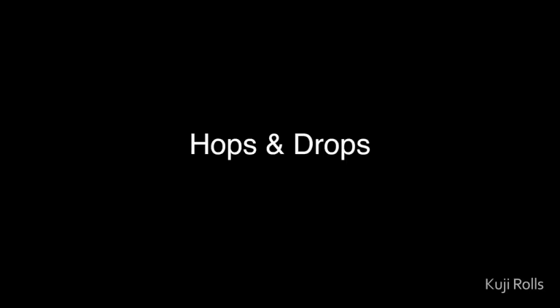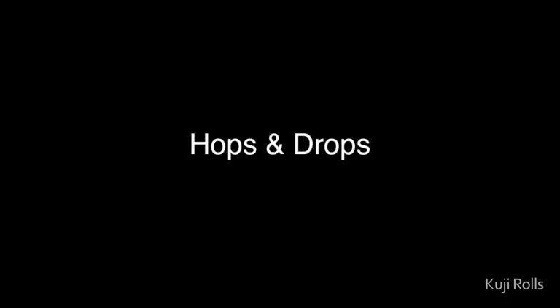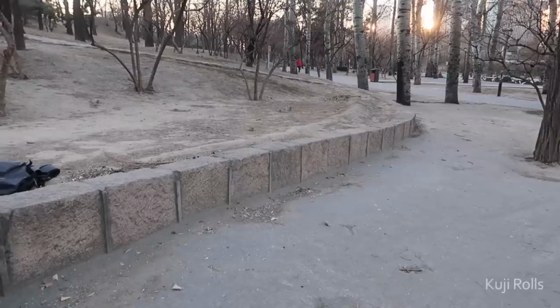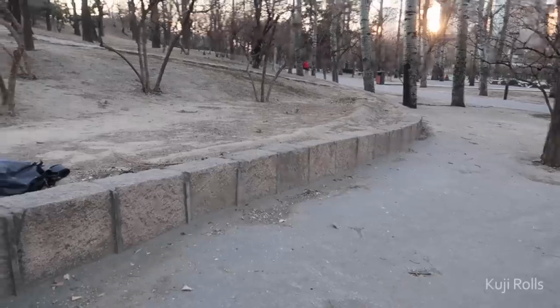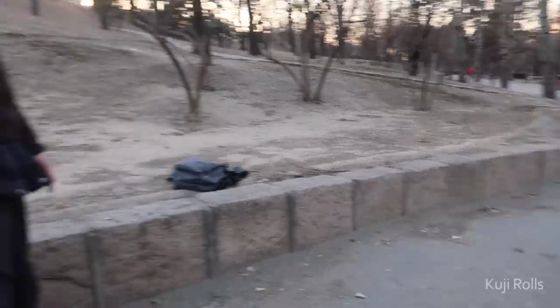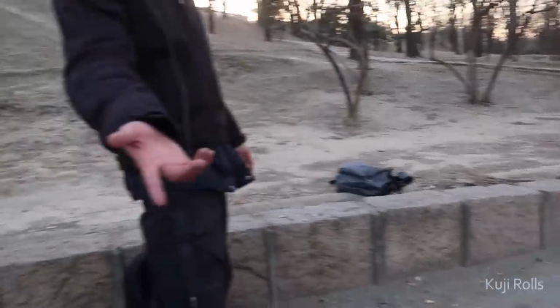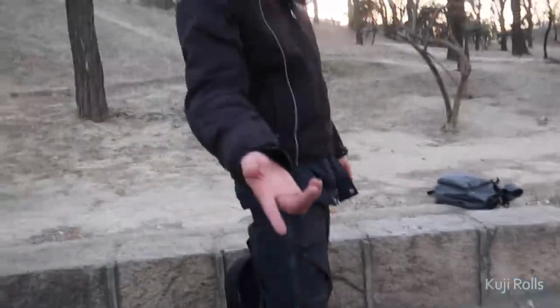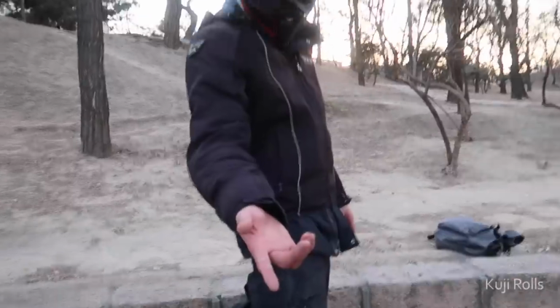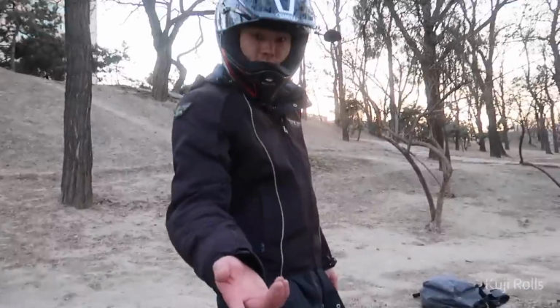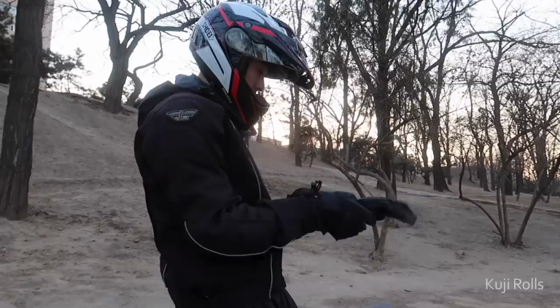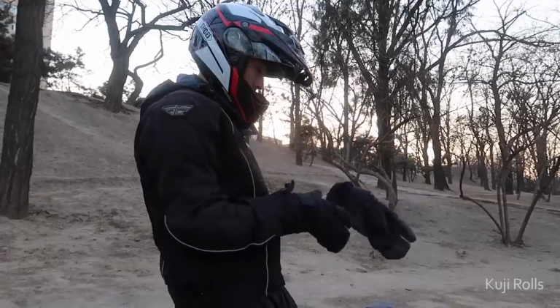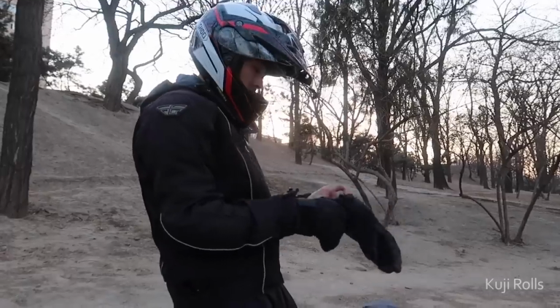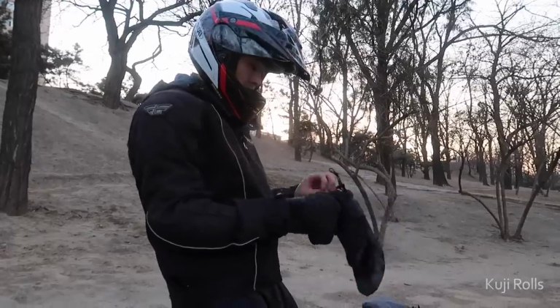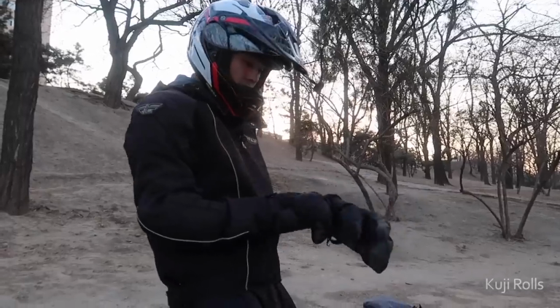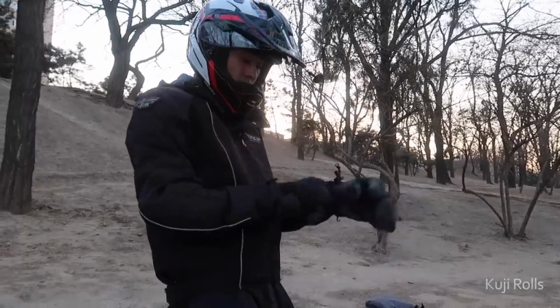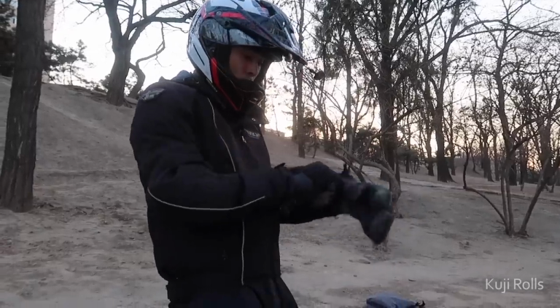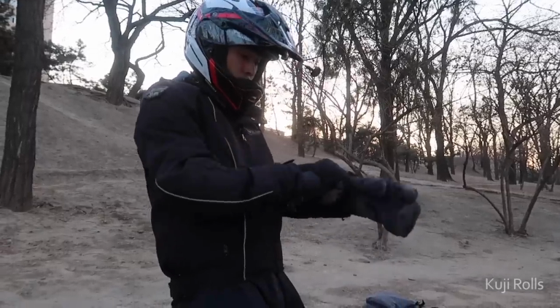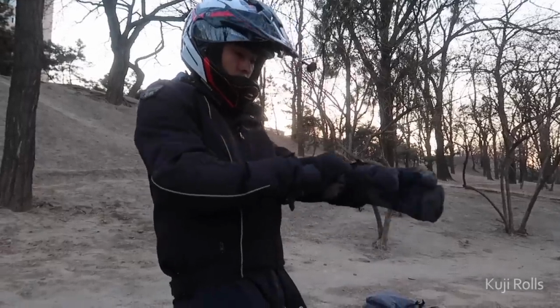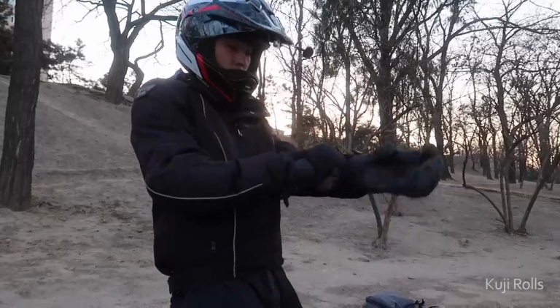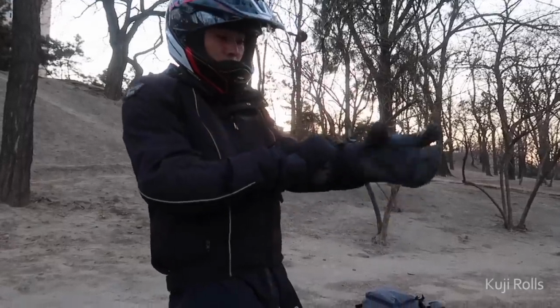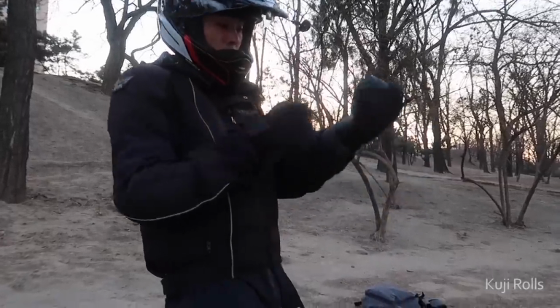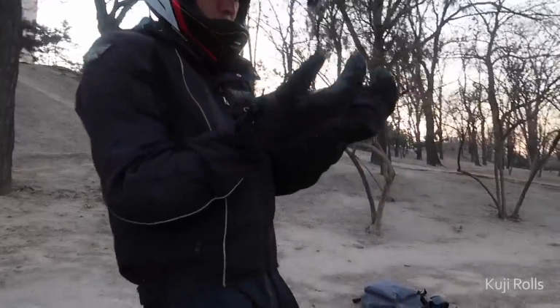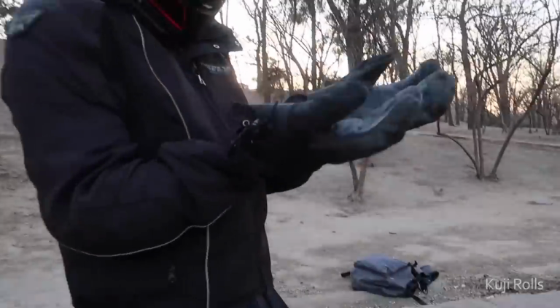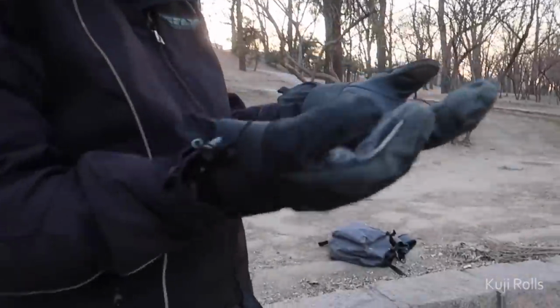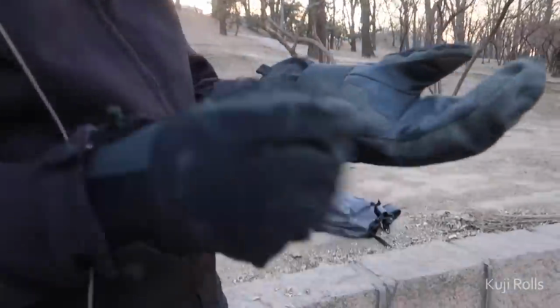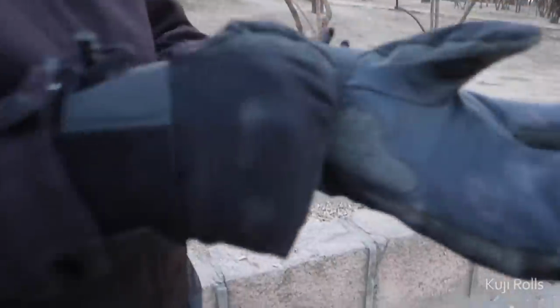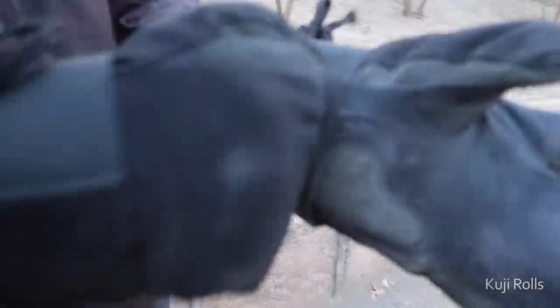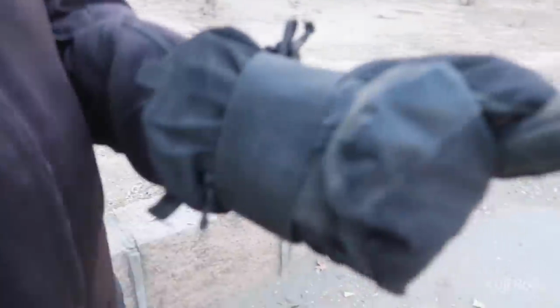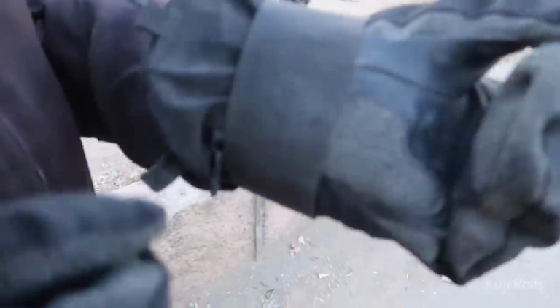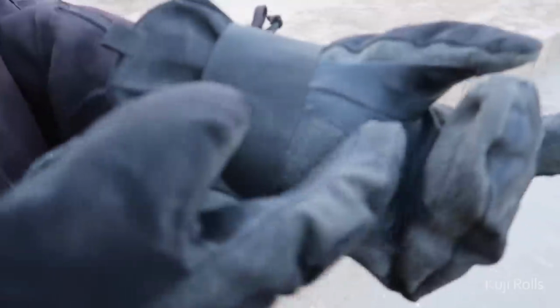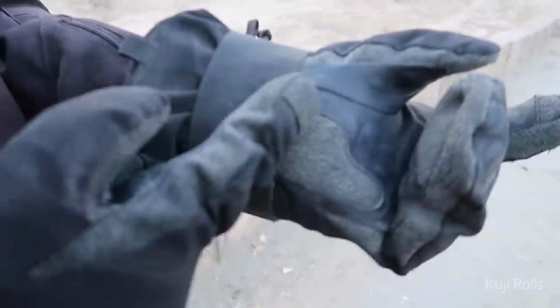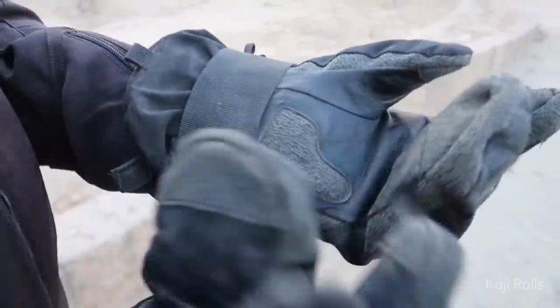I definitely need to wear wrist guards. Good thing I have these snowboard gloves with wrist guards built into them — they have a plastic sheet underneath.